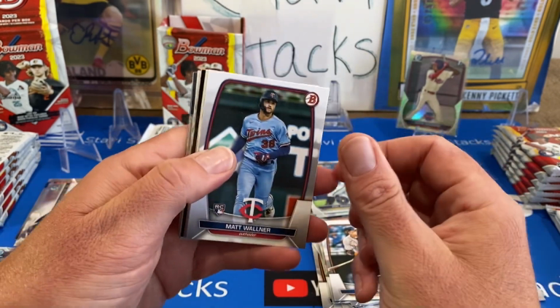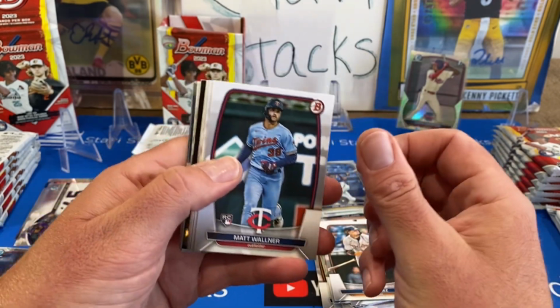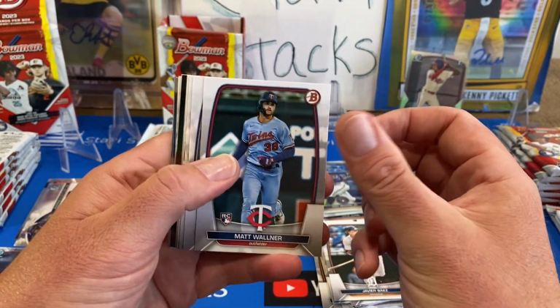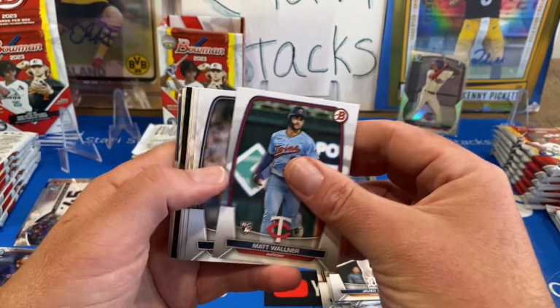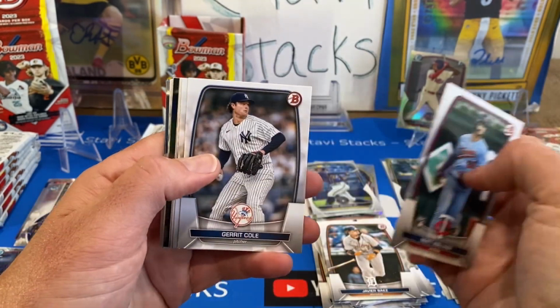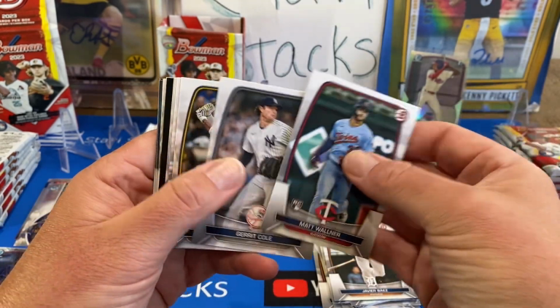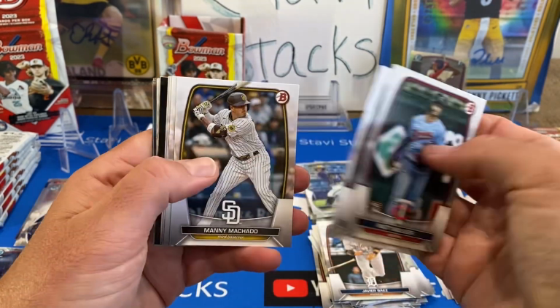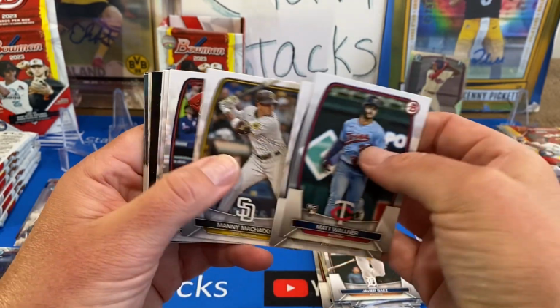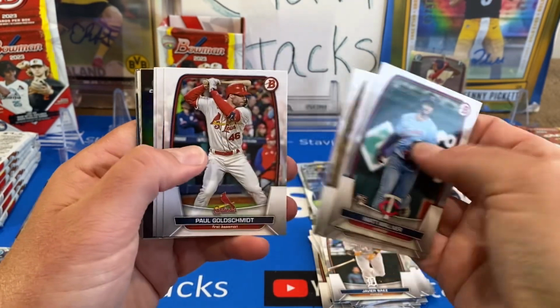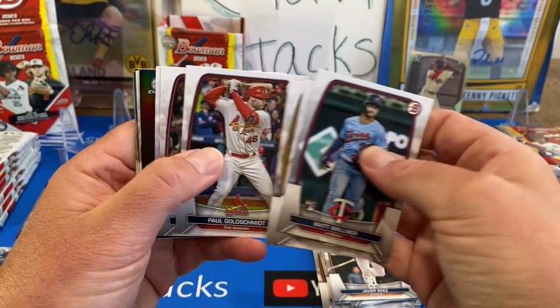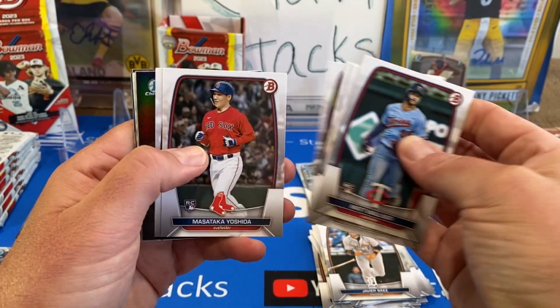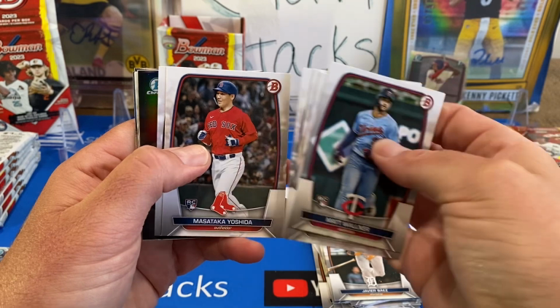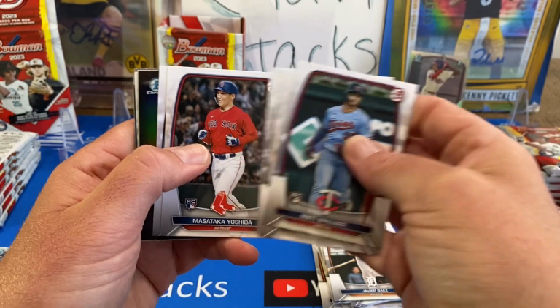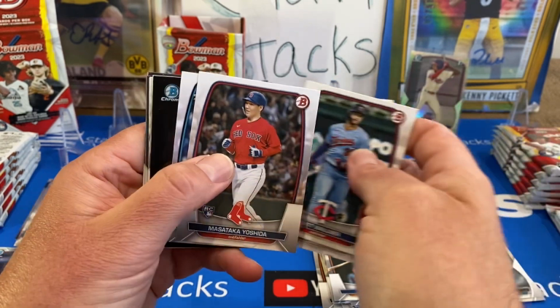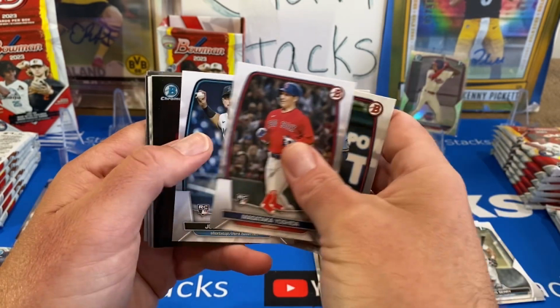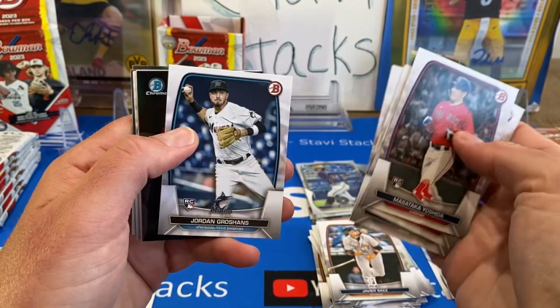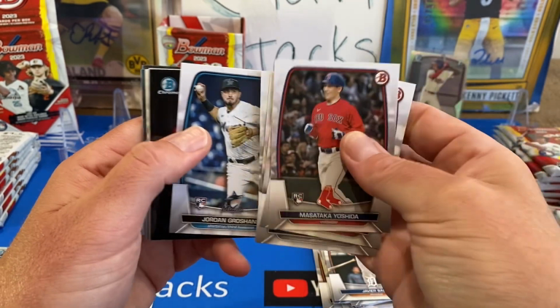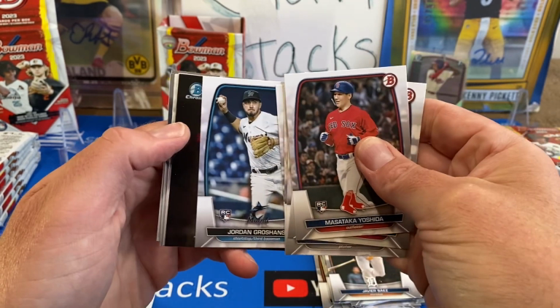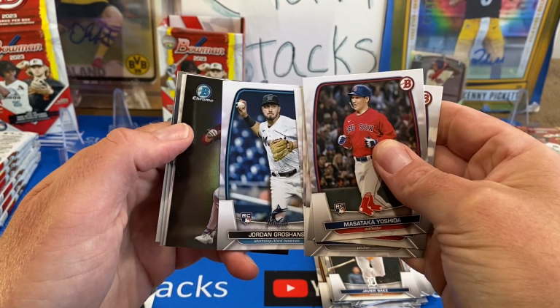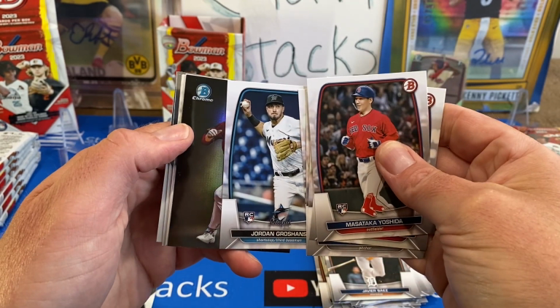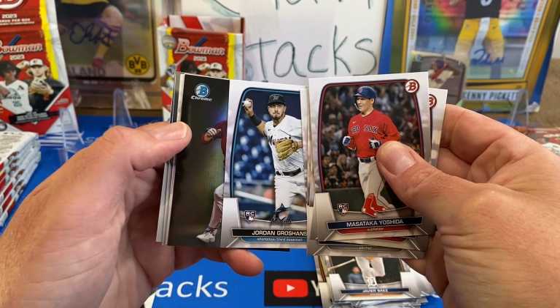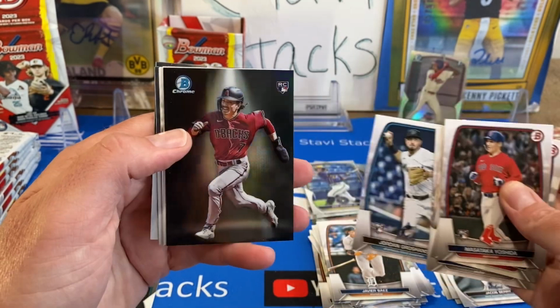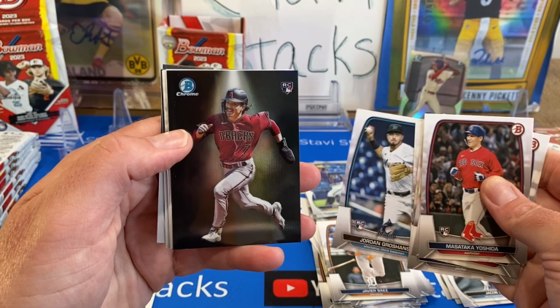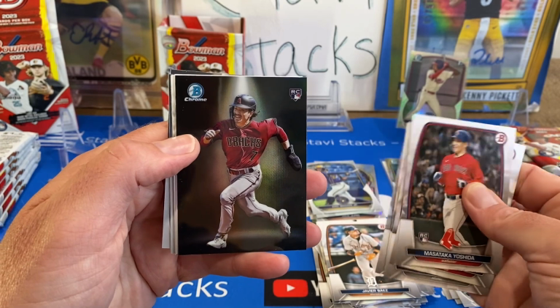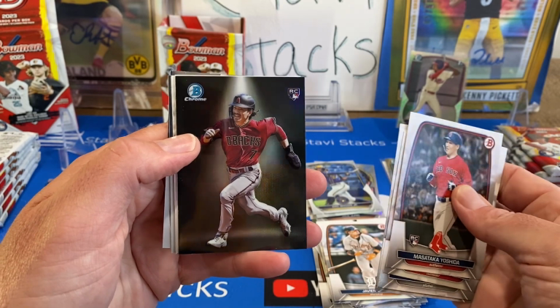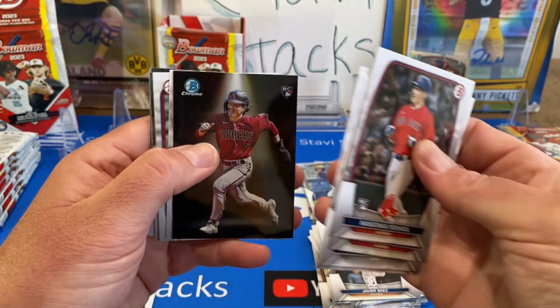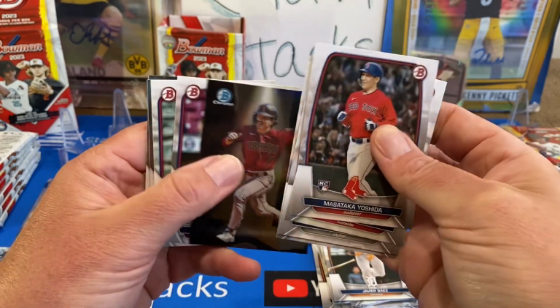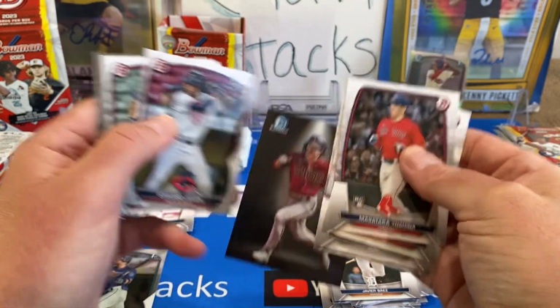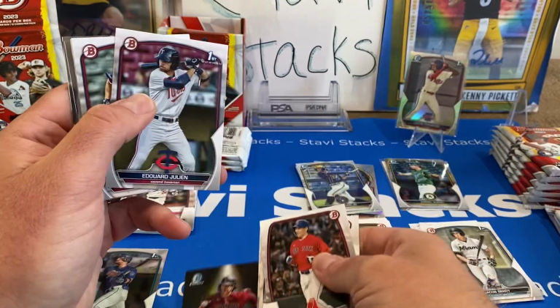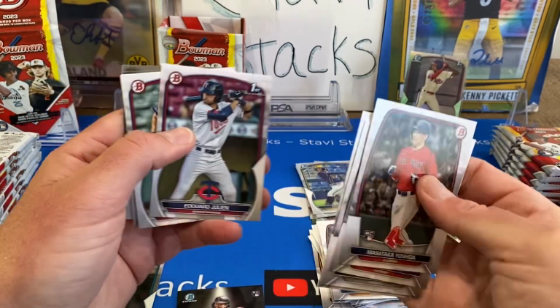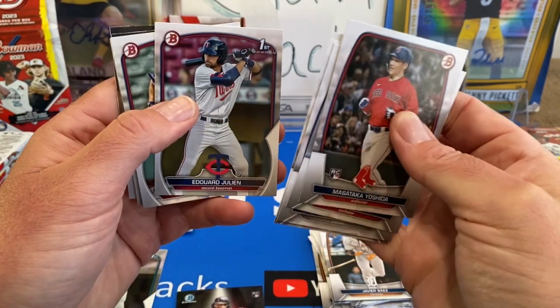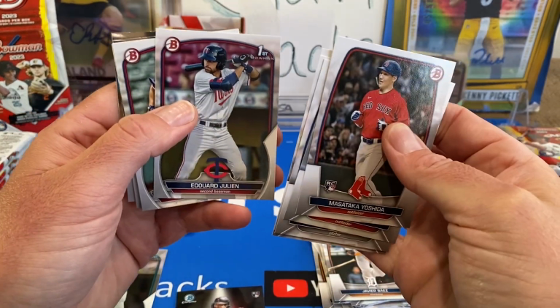We got a Spotlight! Garrett Cole — this is probably the coolest new insert, the Spotlight. Numbers are pretty cool too. And Corbin Carroll! That's awesome, I'm sleeving that one. Corbin Carroll is so cool.